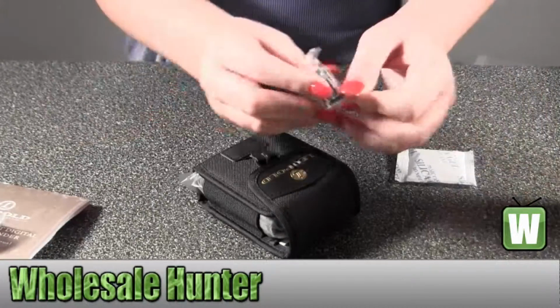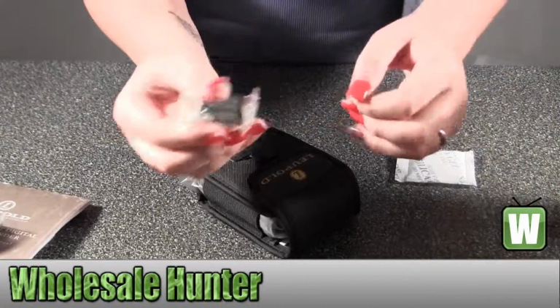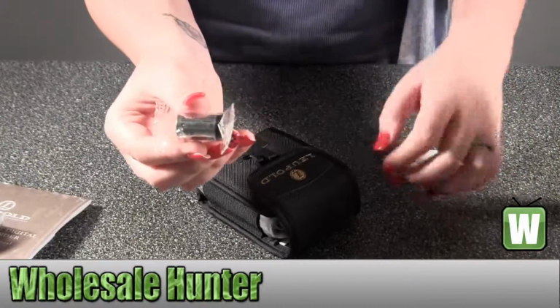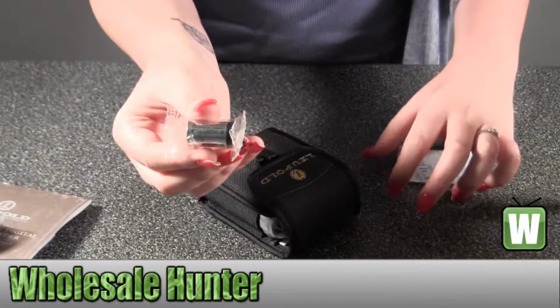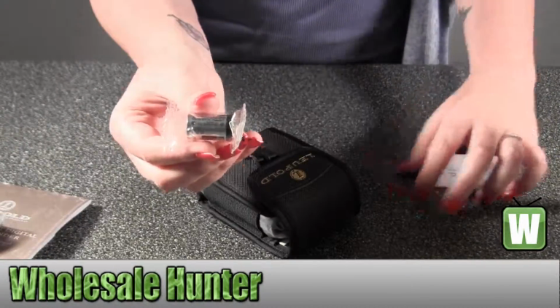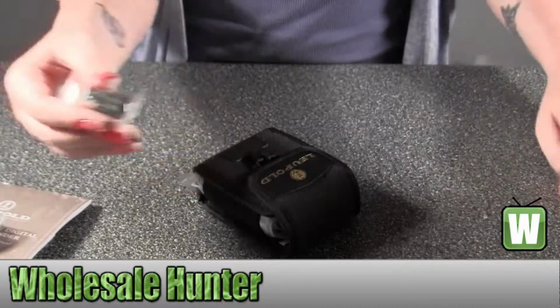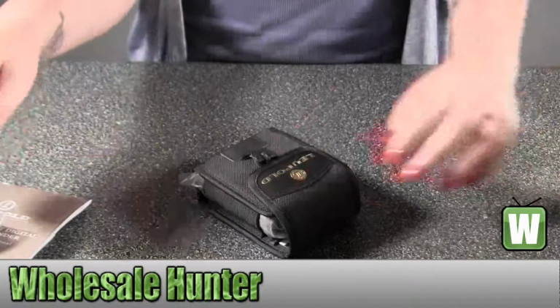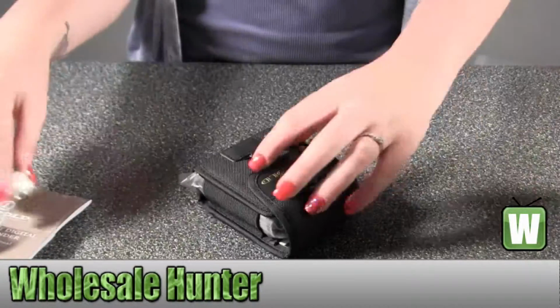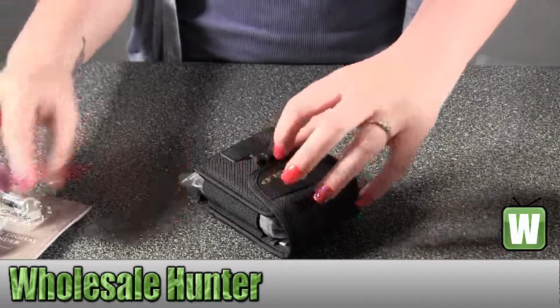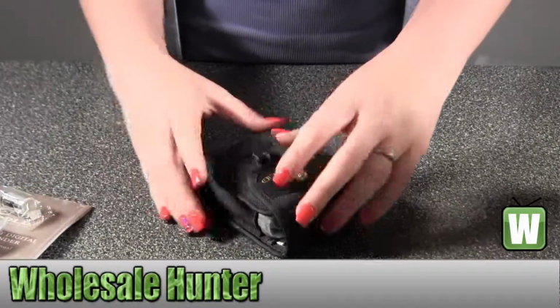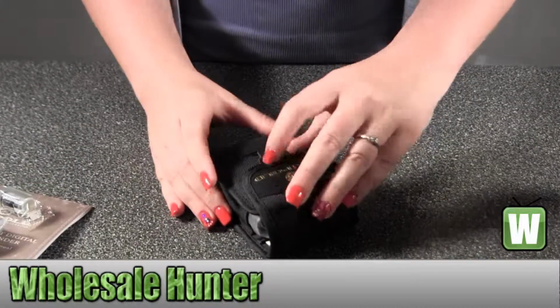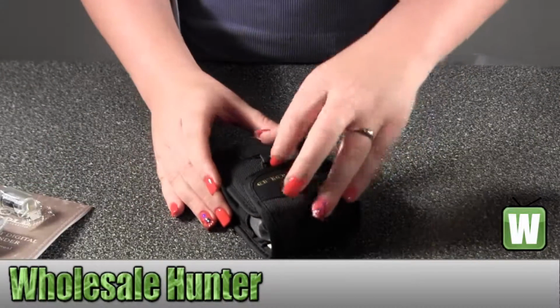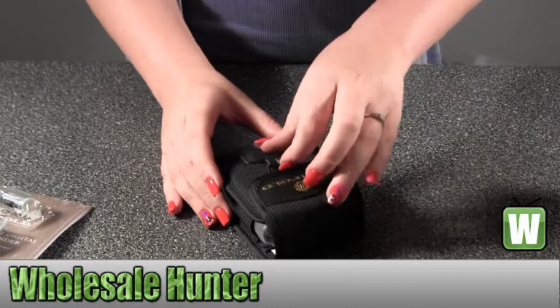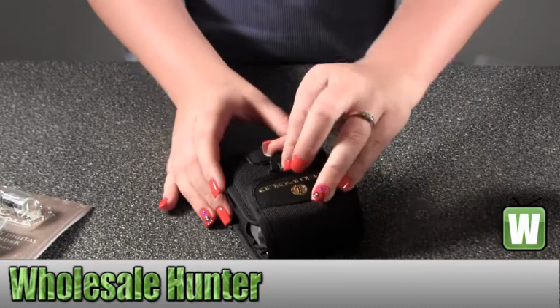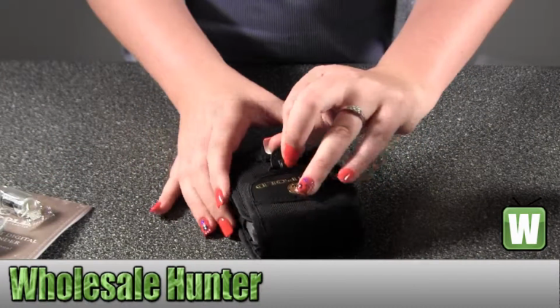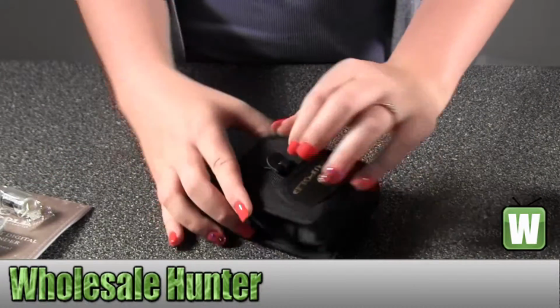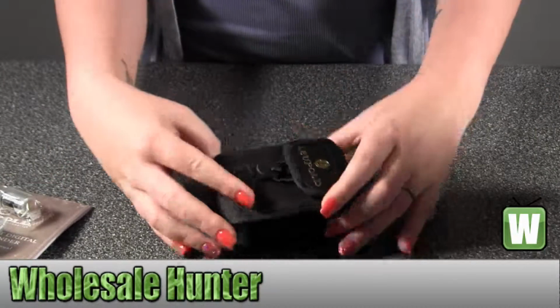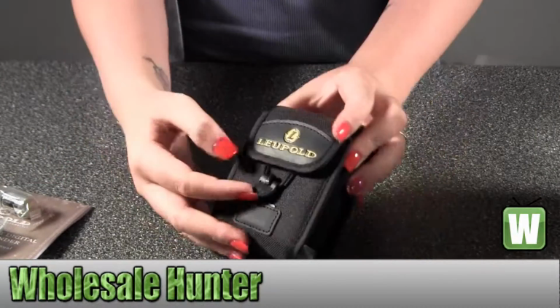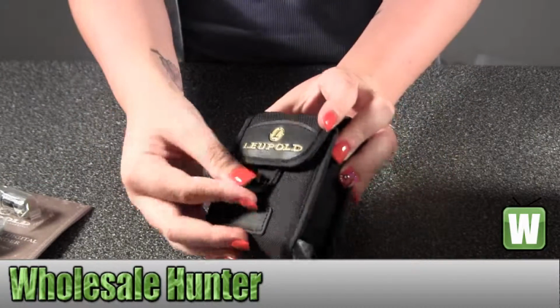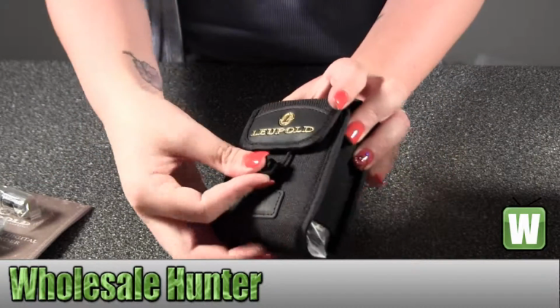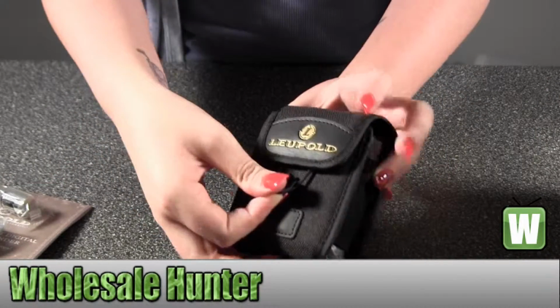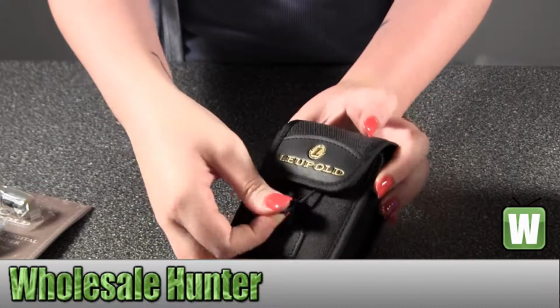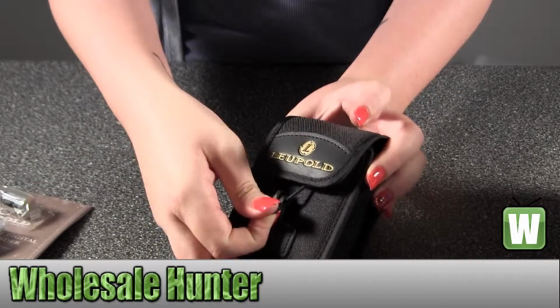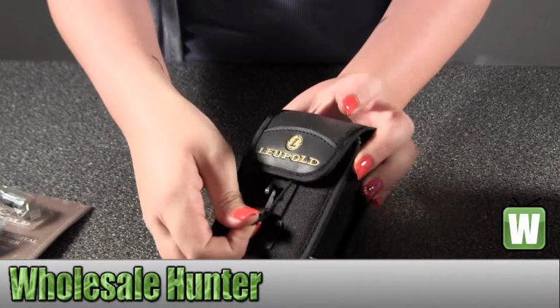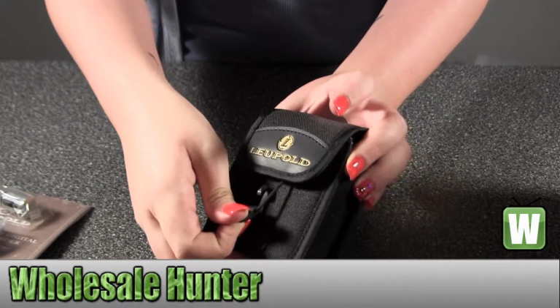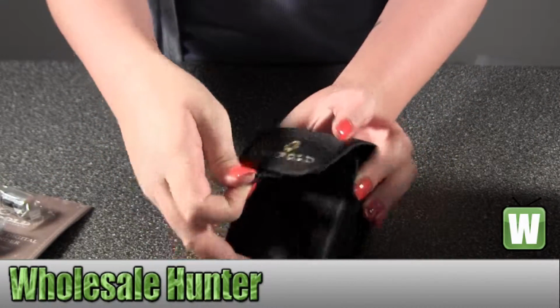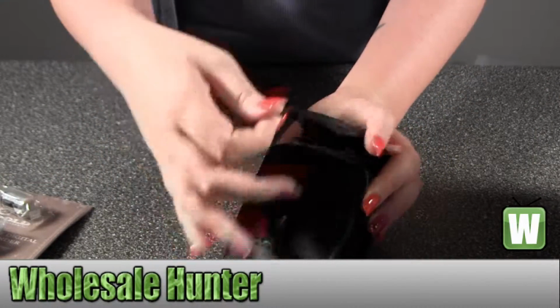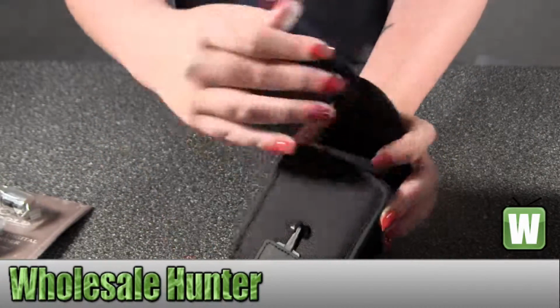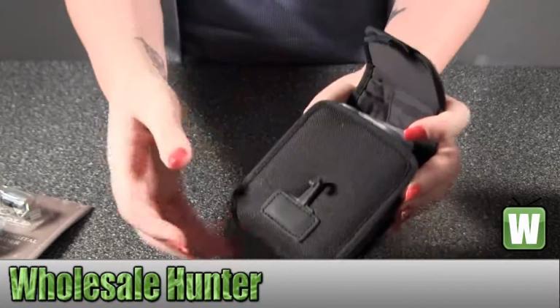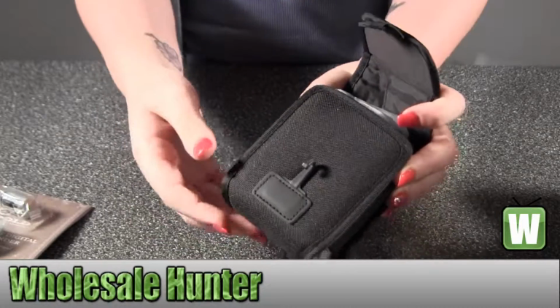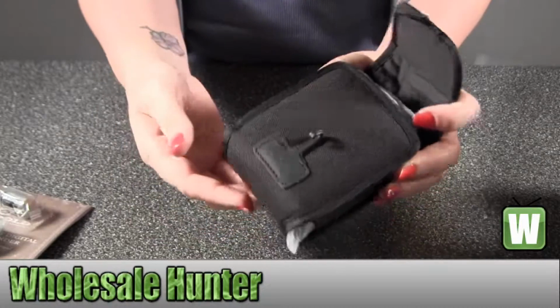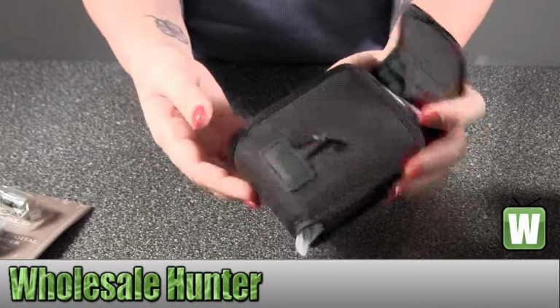It comes with your battery. There's a nice little opening here — you just pull down and release up.